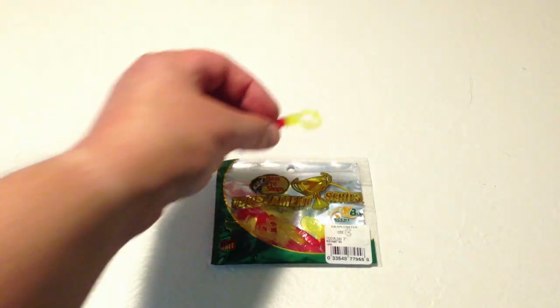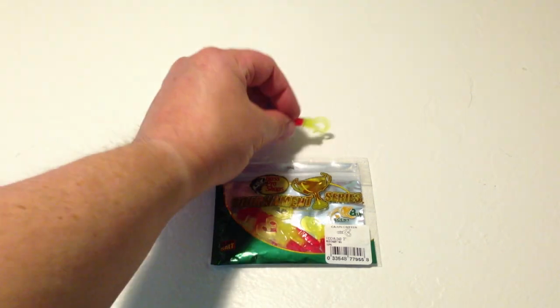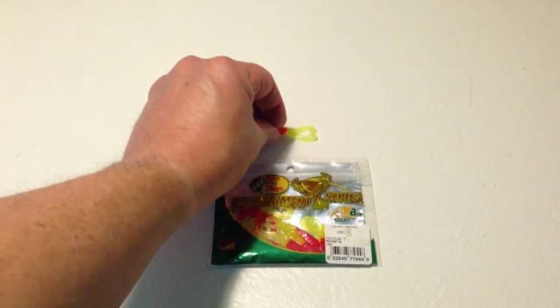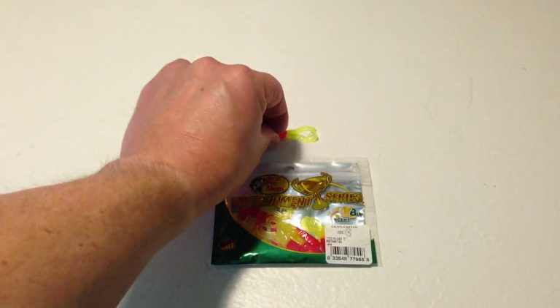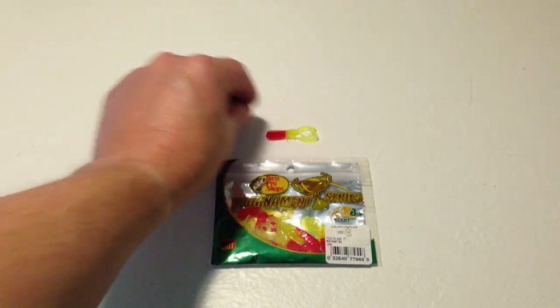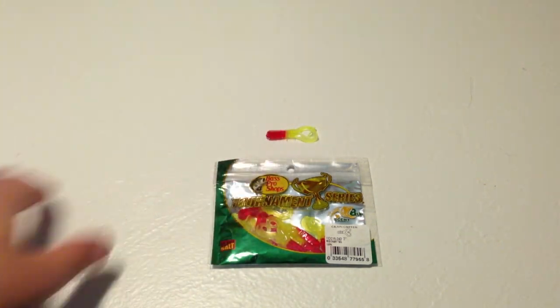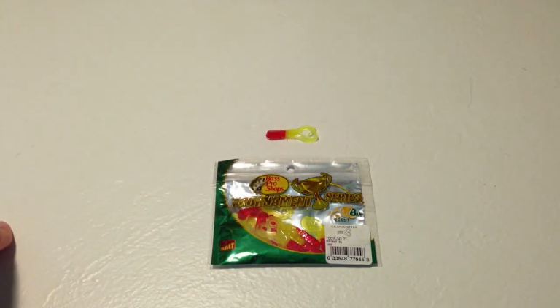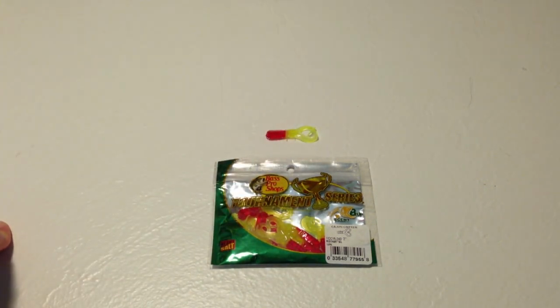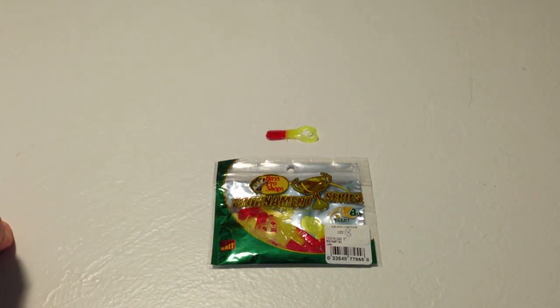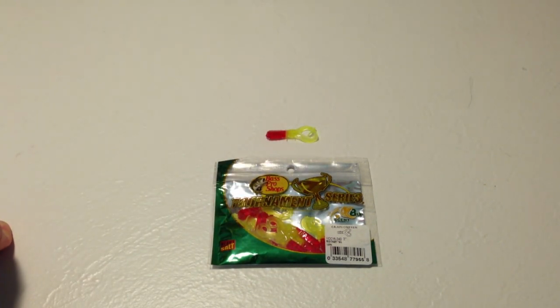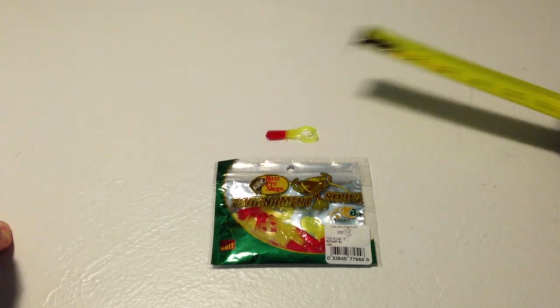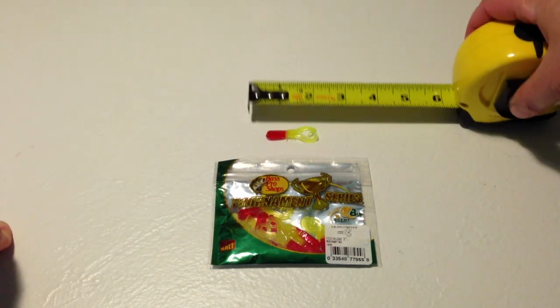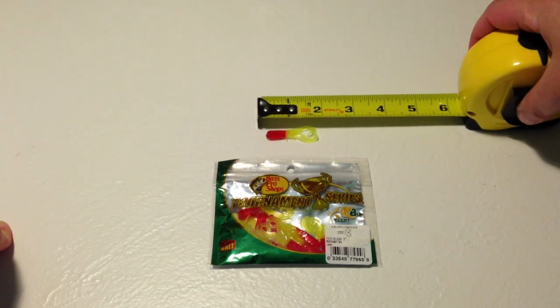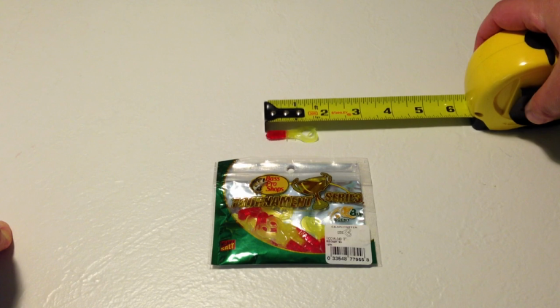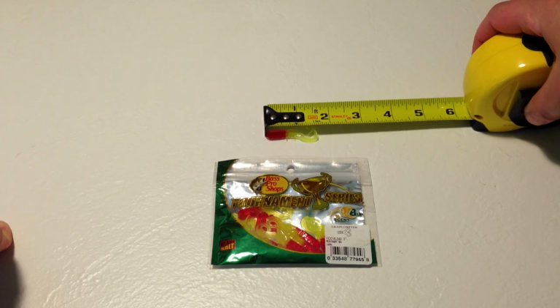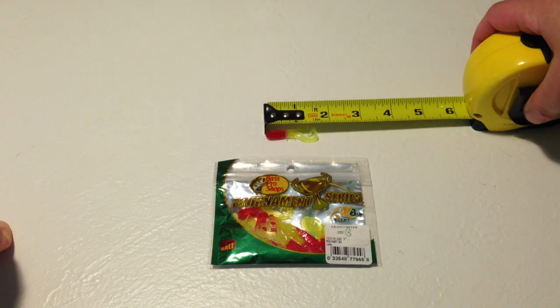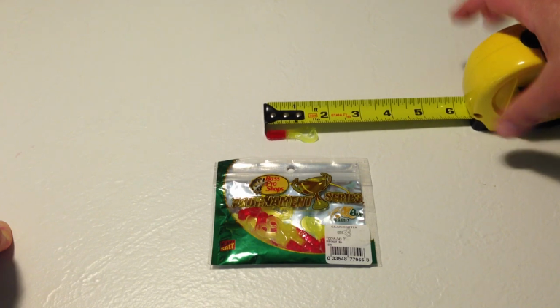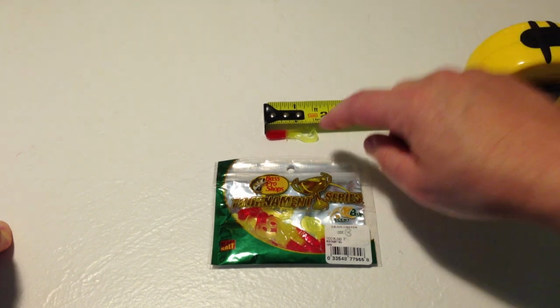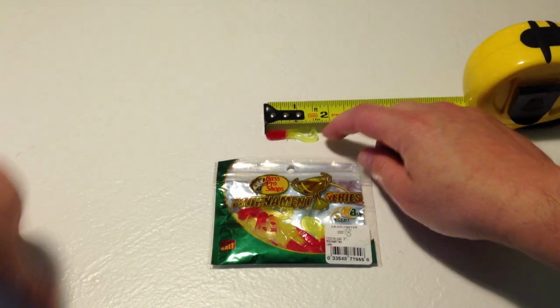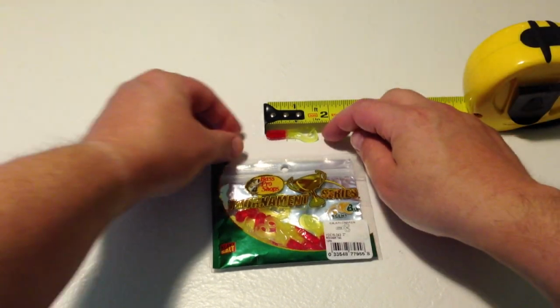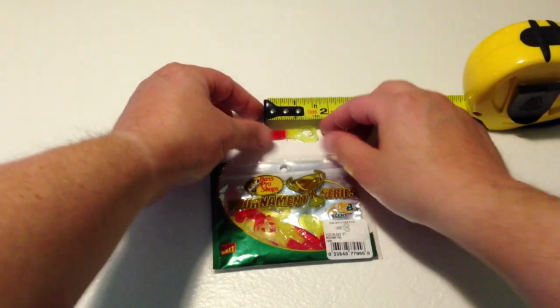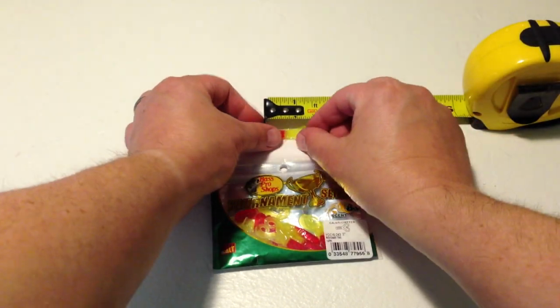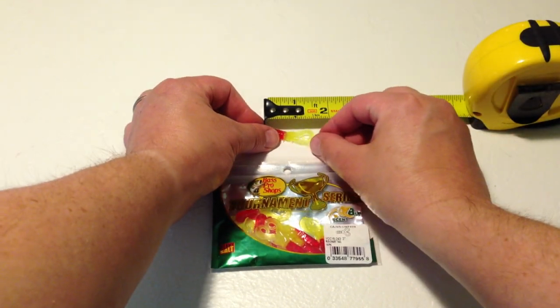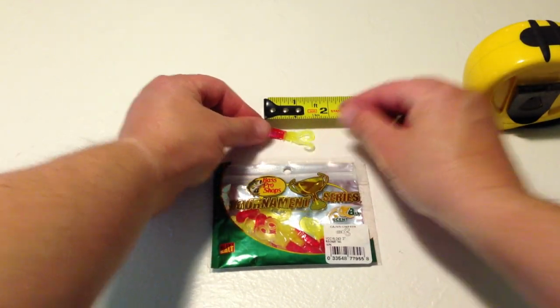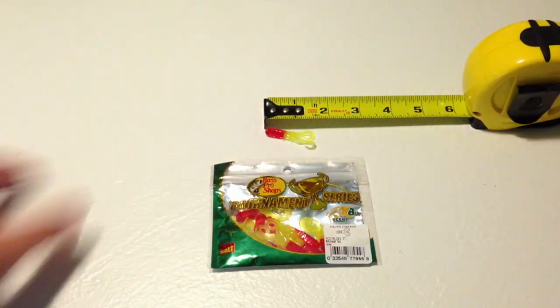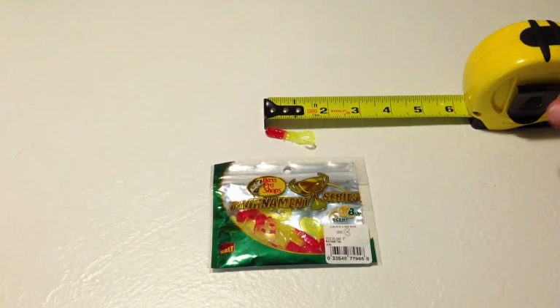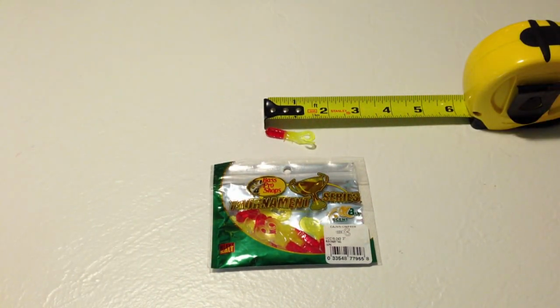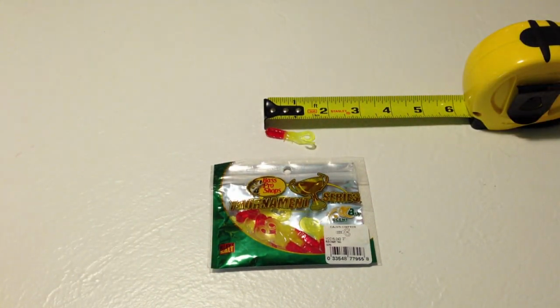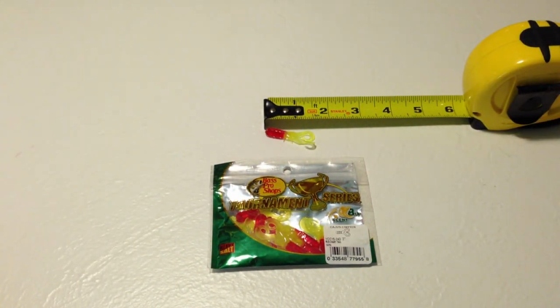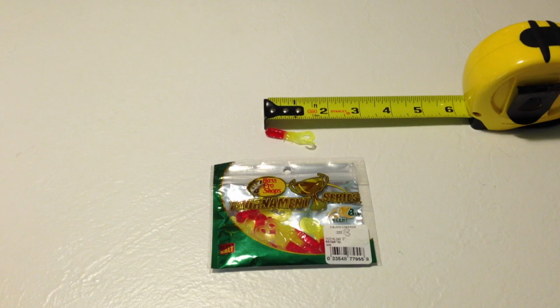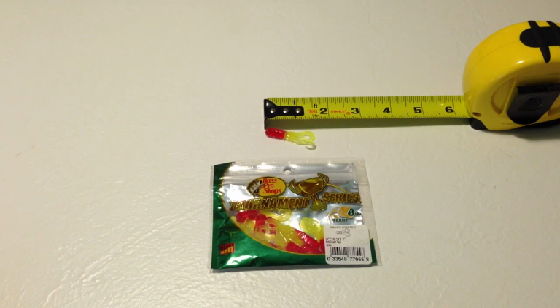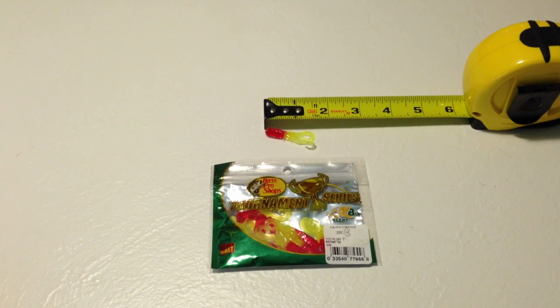The packaging indicates that it's two inches long. Just shy of that when it's retracted, but when the tail is extended, it's about two inches, so it's pretty much spot on with that.